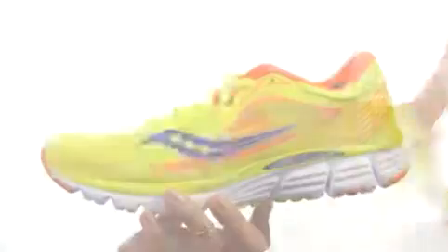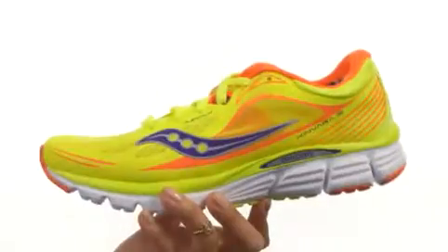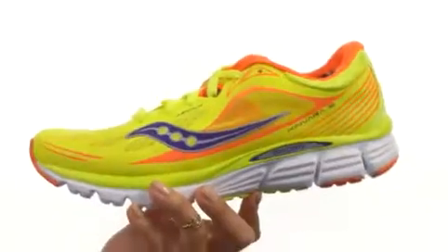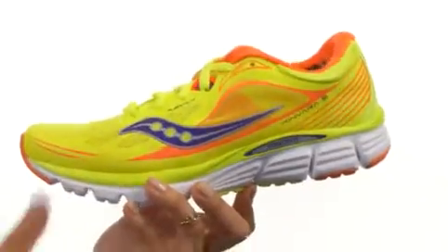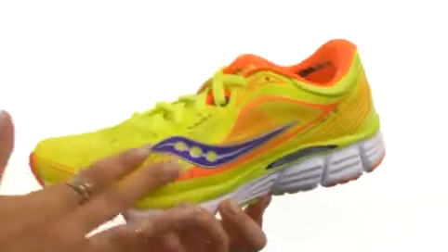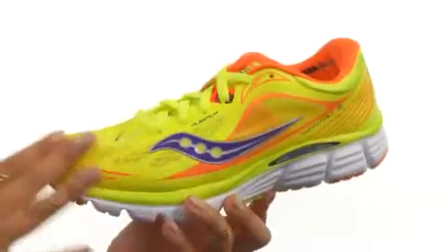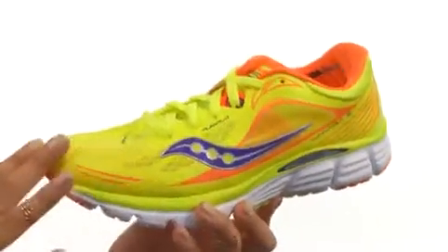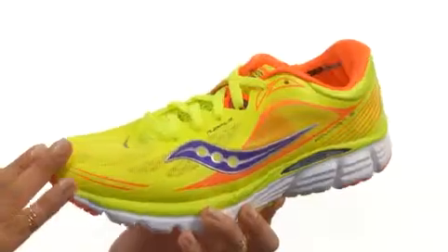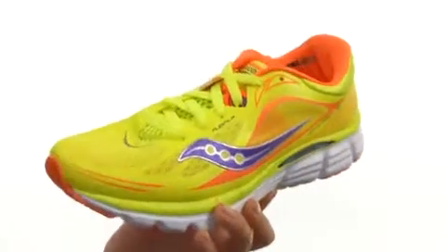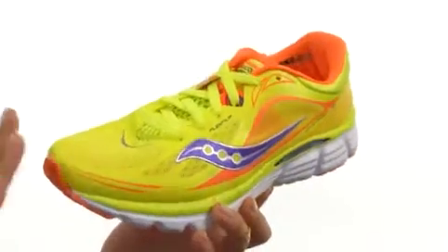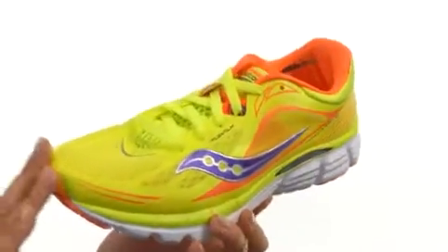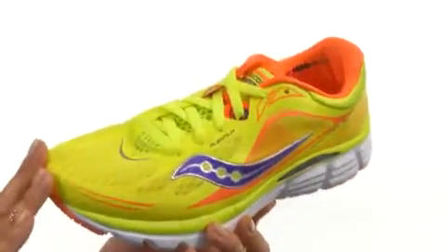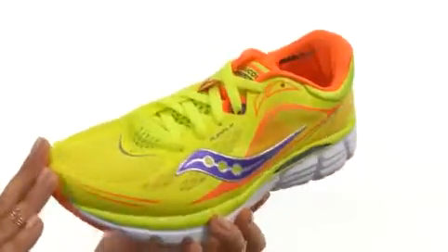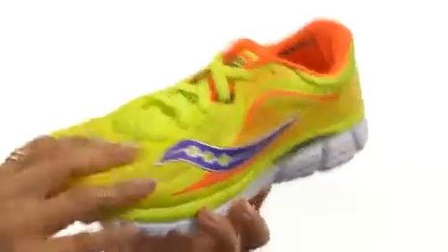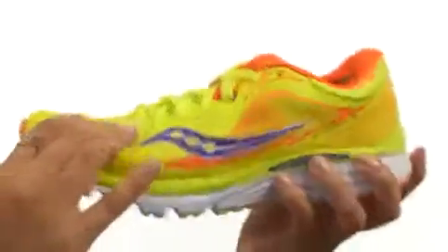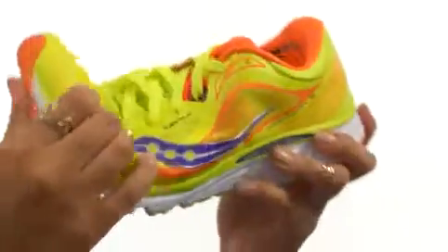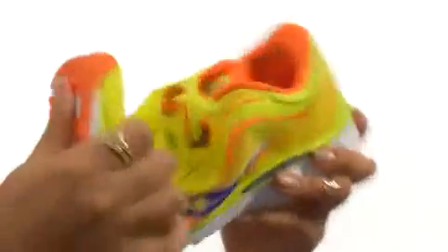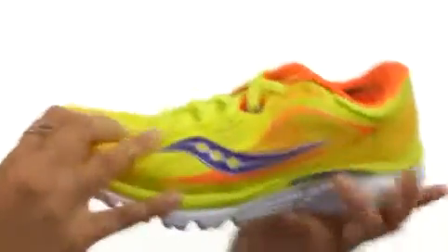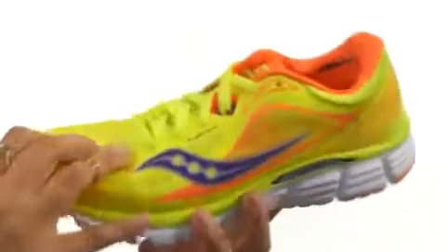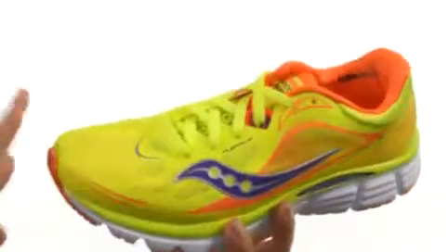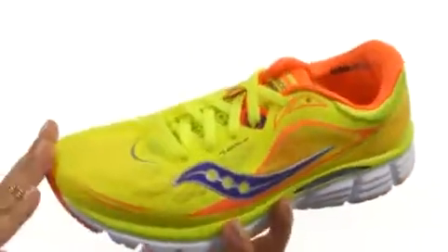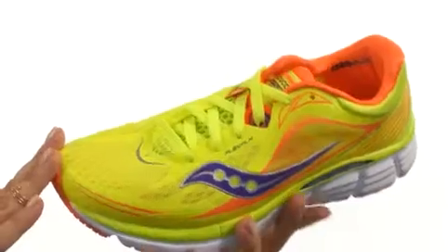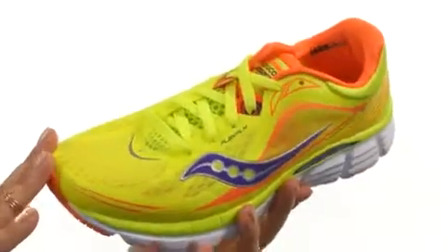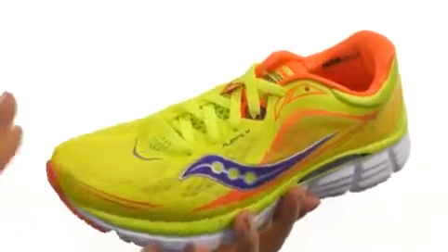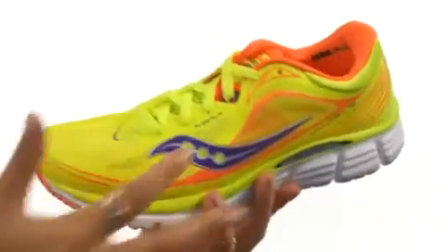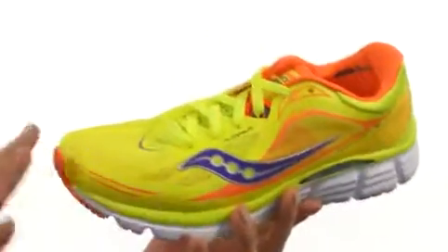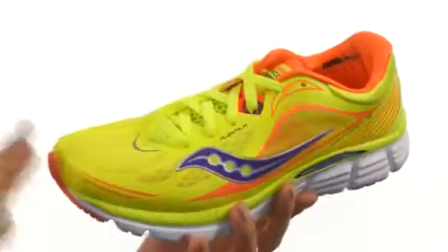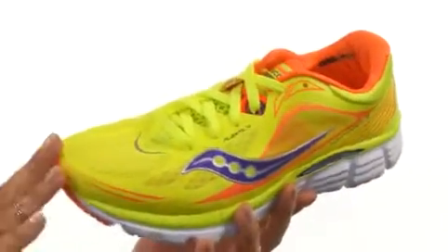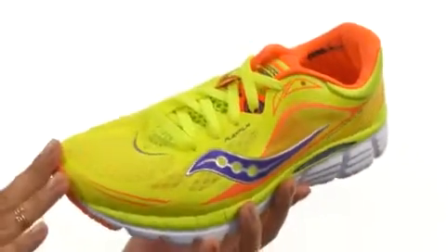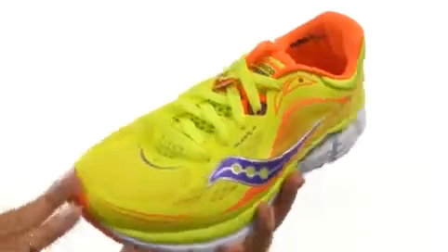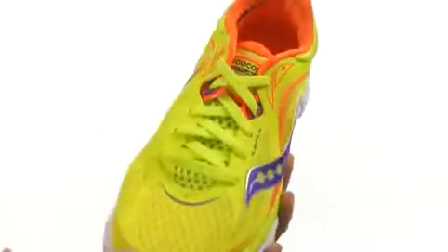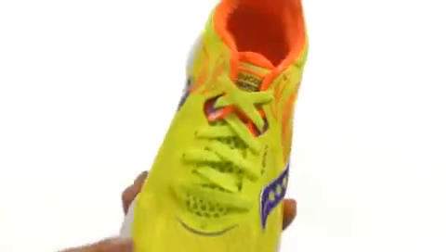Here we have an updated mesh upper which is so lightweight, flexible, and durable, which is lovely. We do have this ultra bright color so everybody will see you coming.